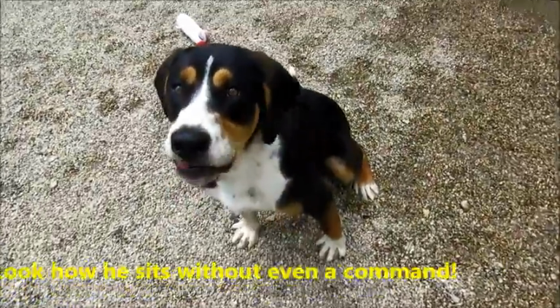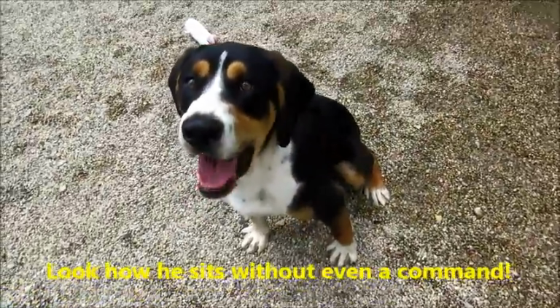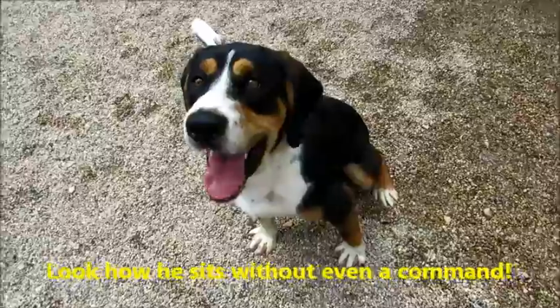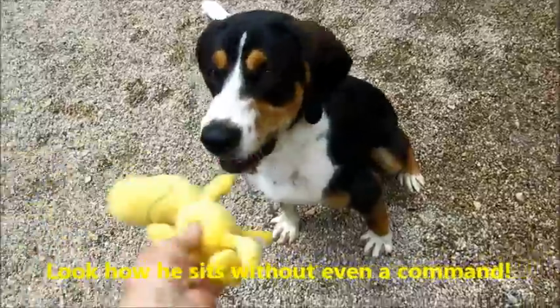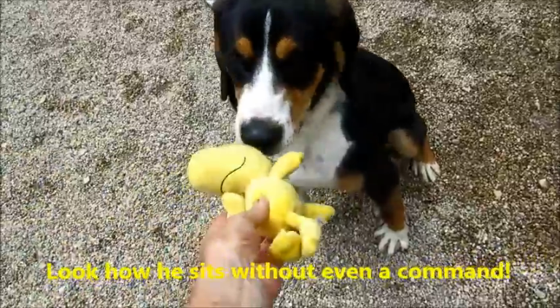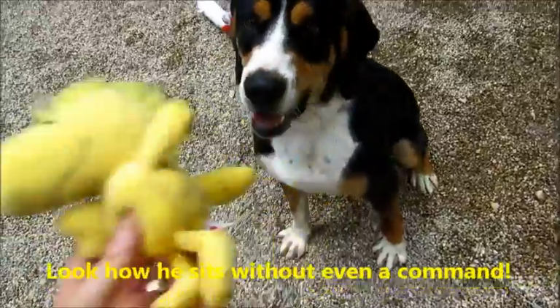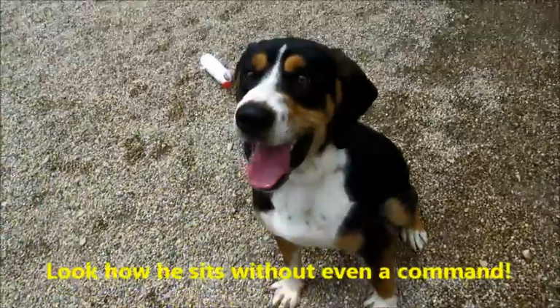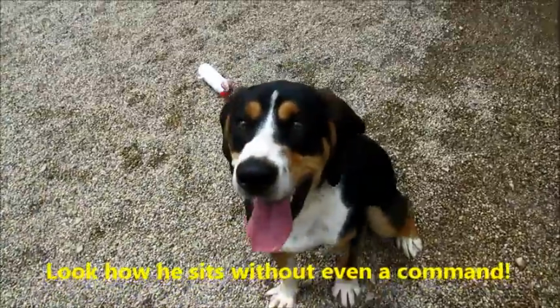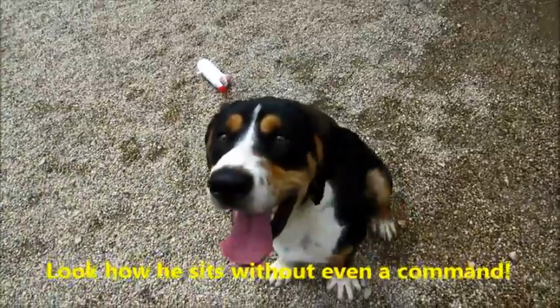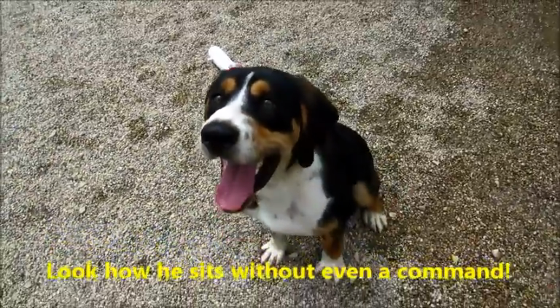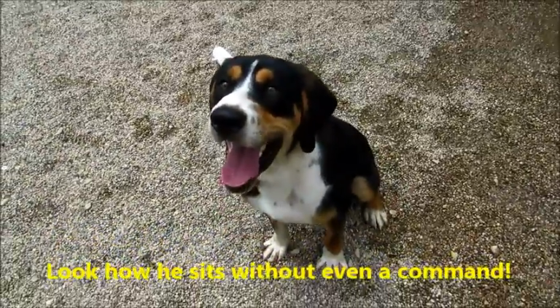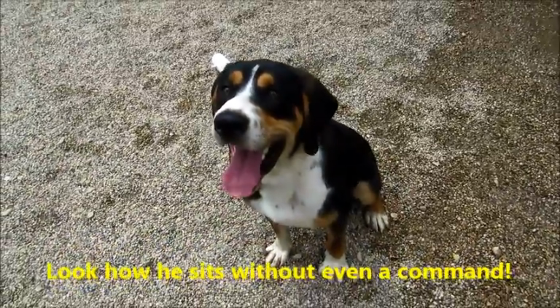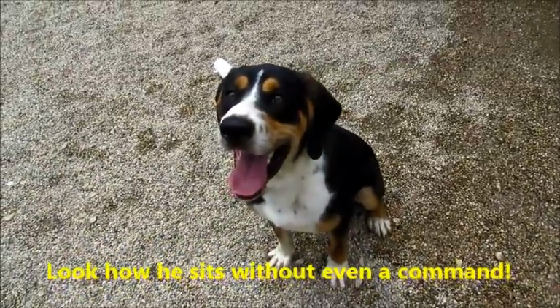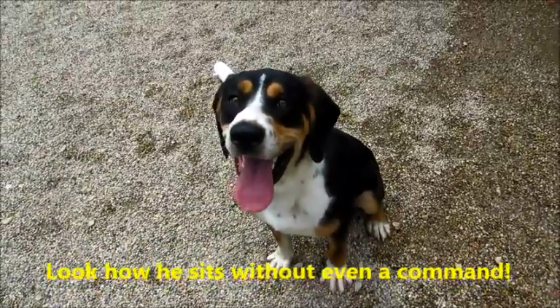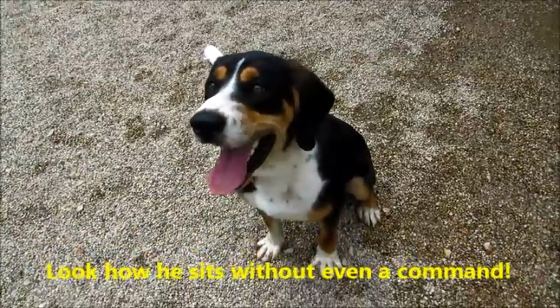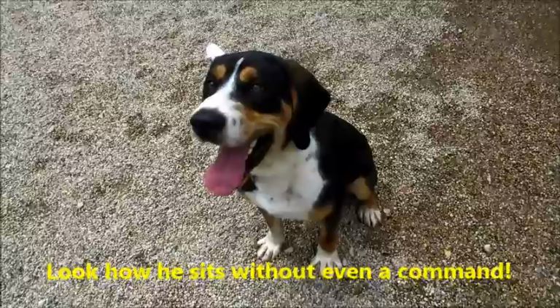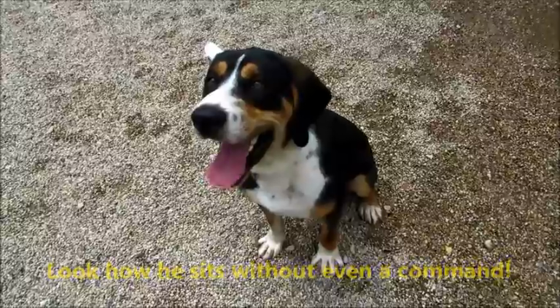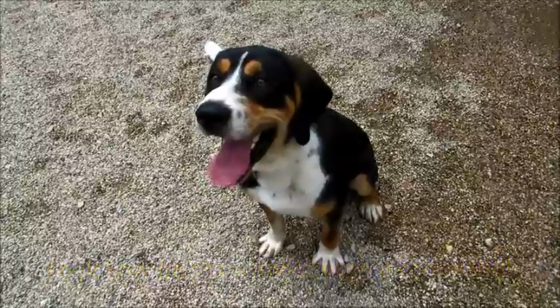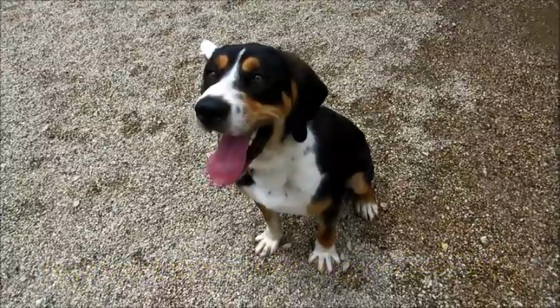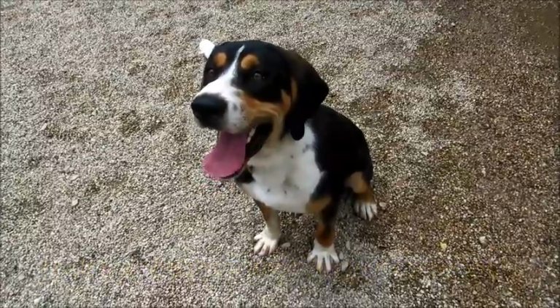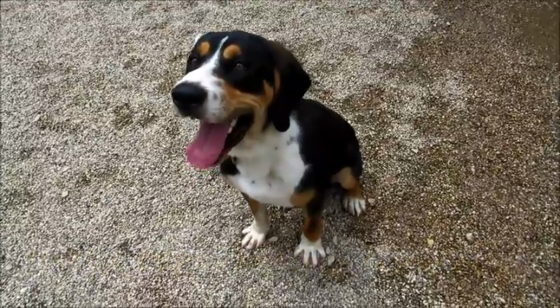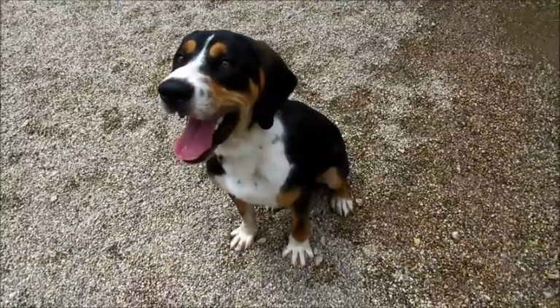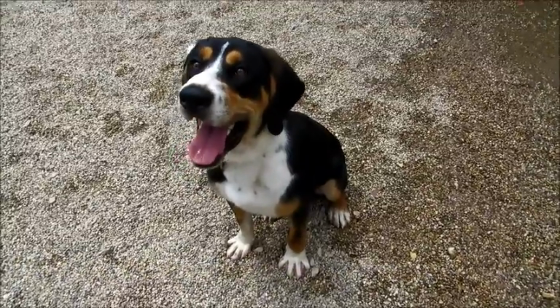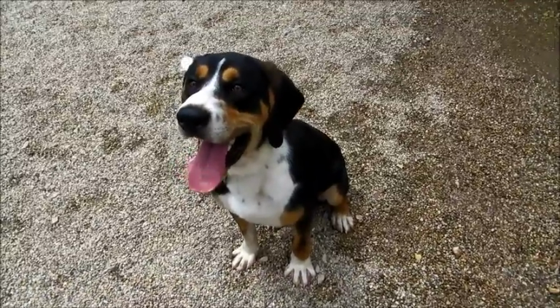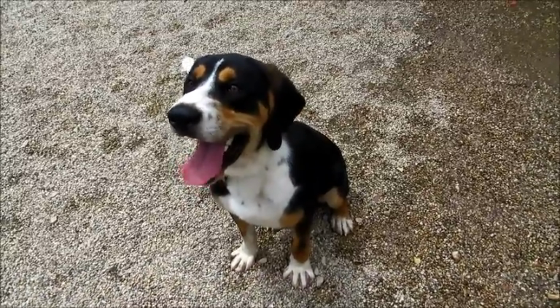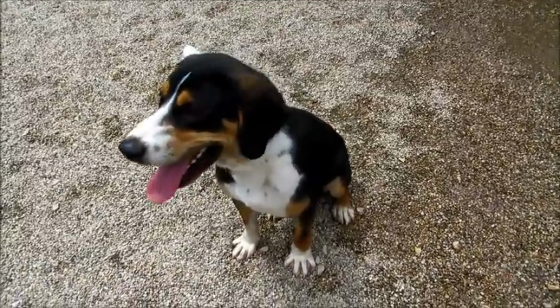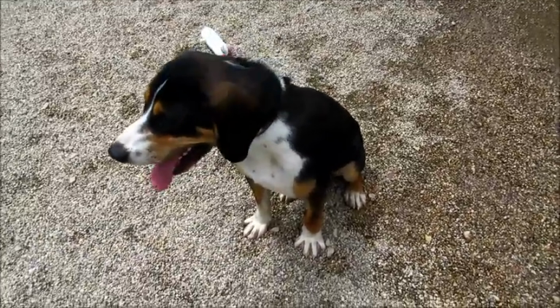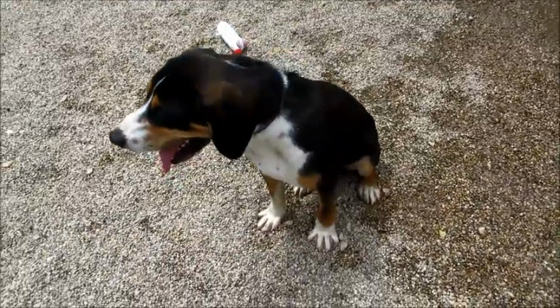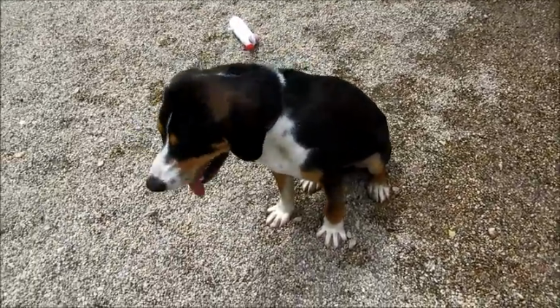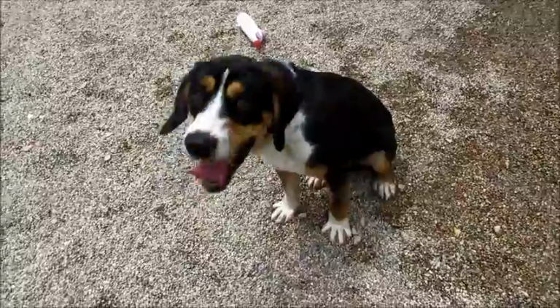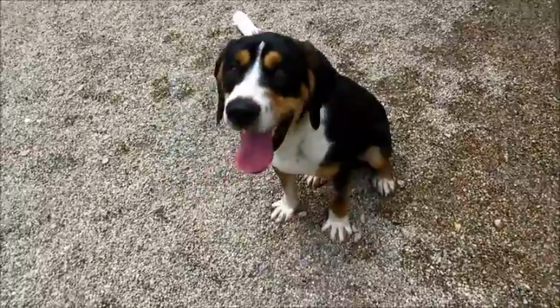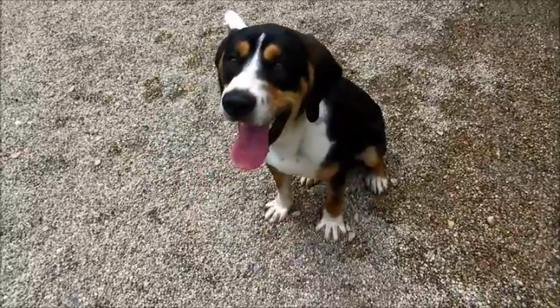You know how to sit — good boy! Look at how sweet he is. He's very well behaved and mannered, especially for a dog so young.